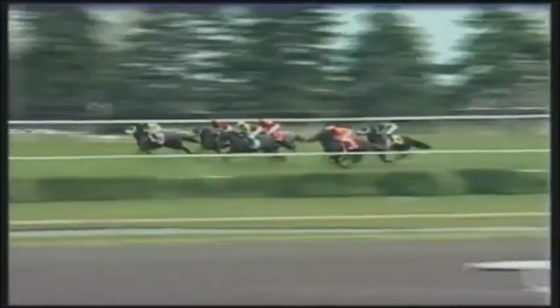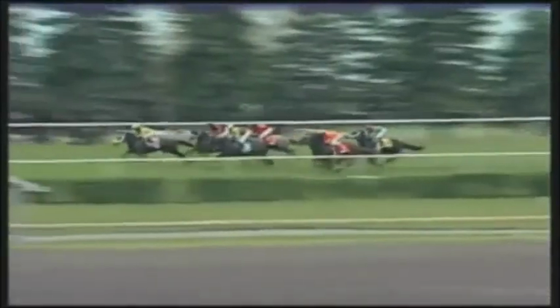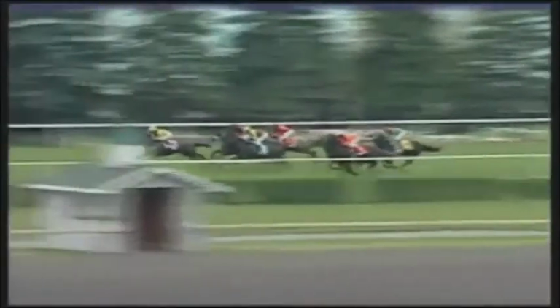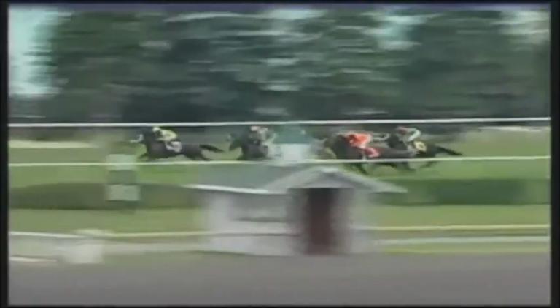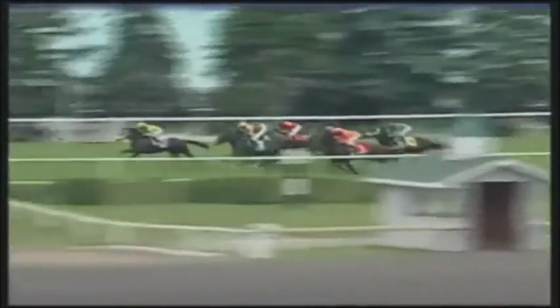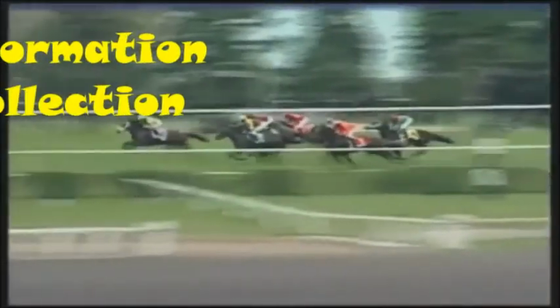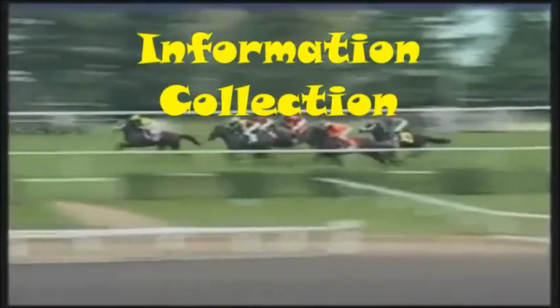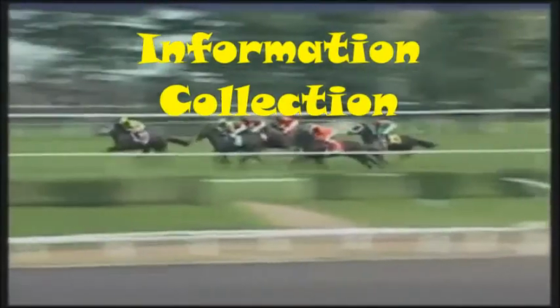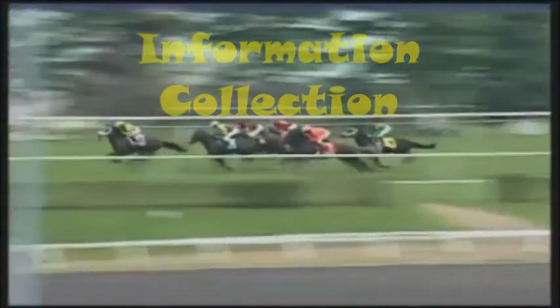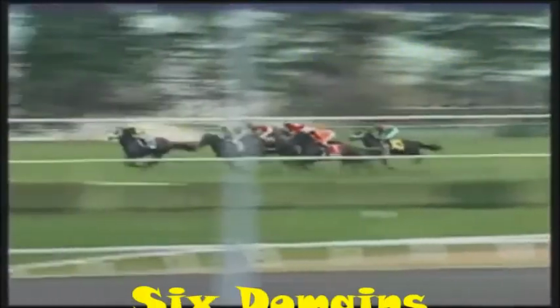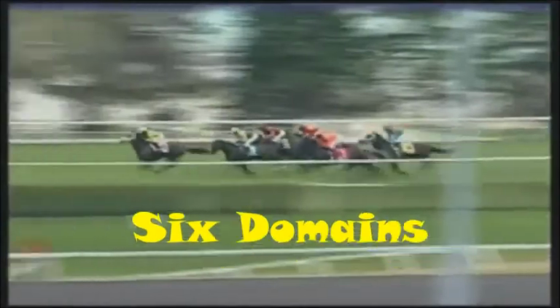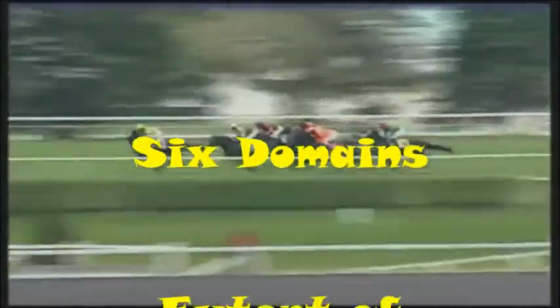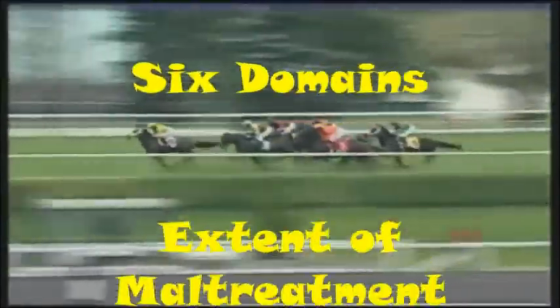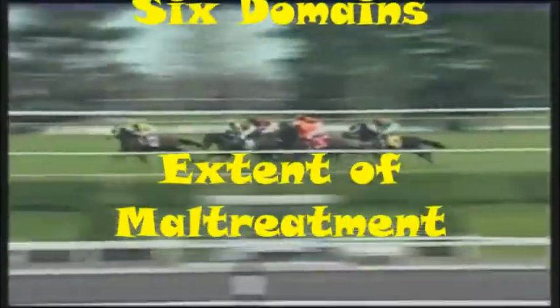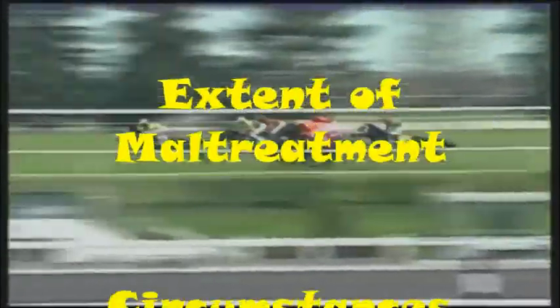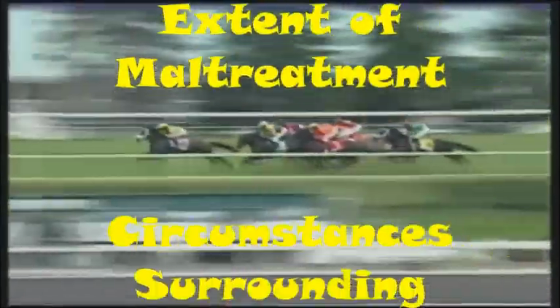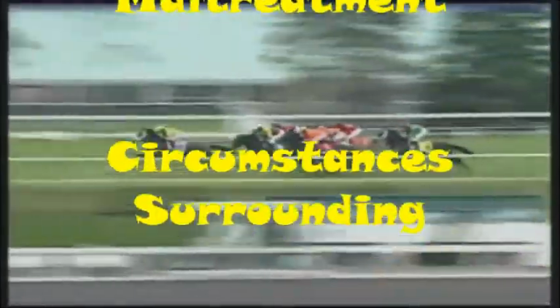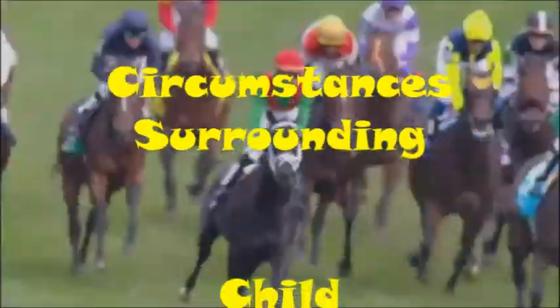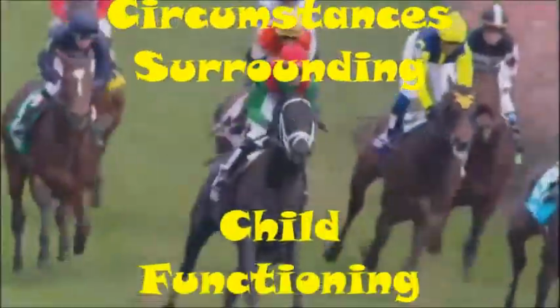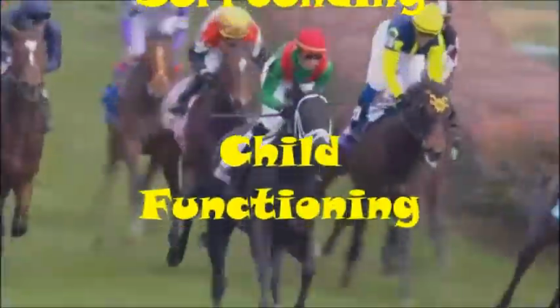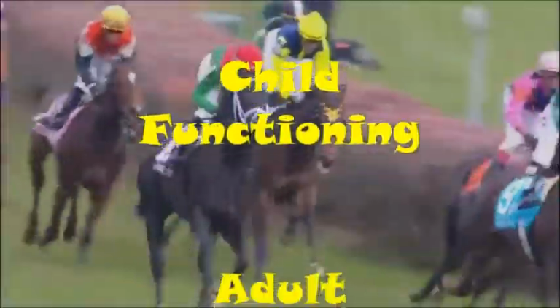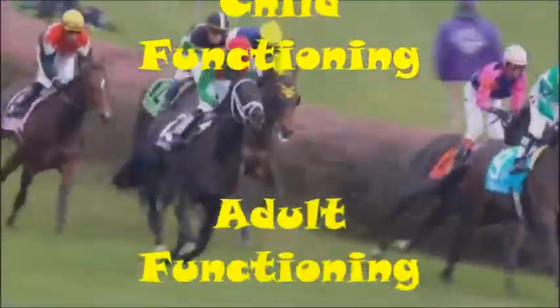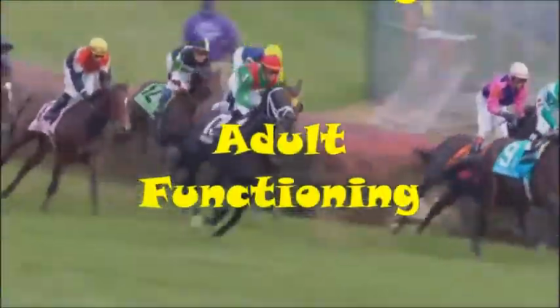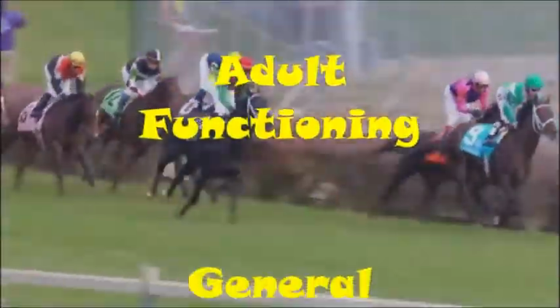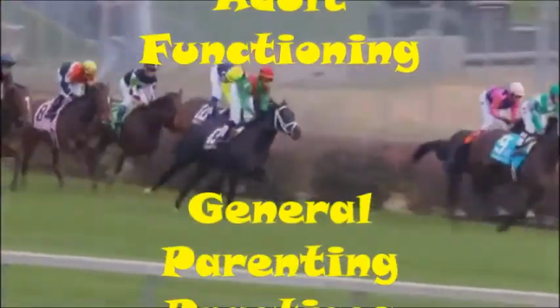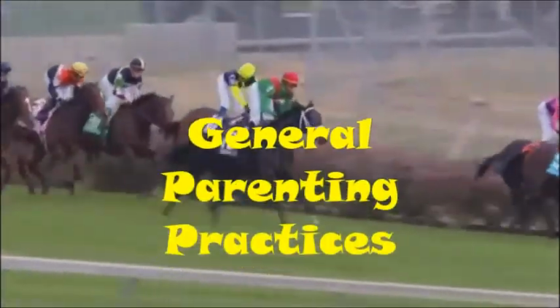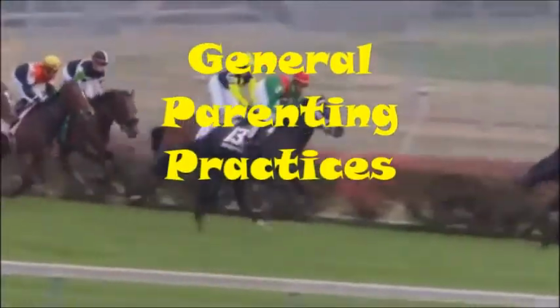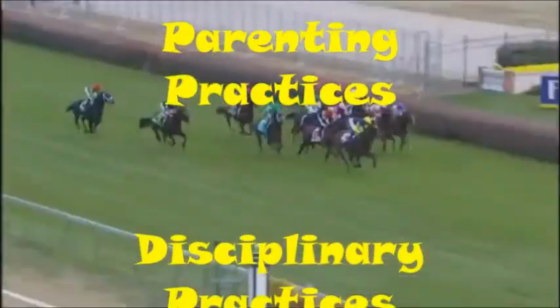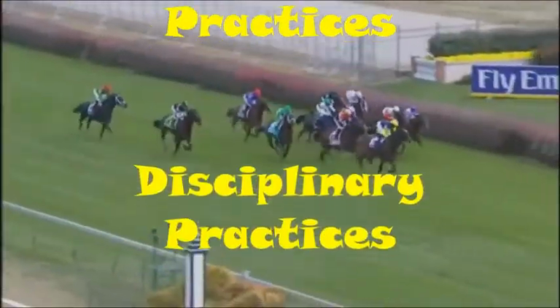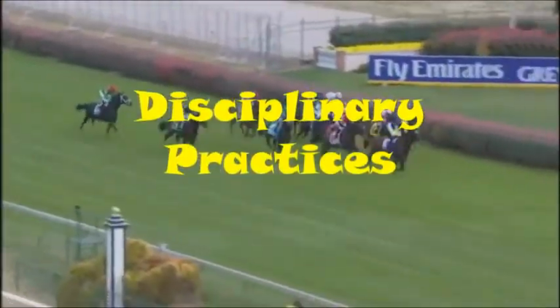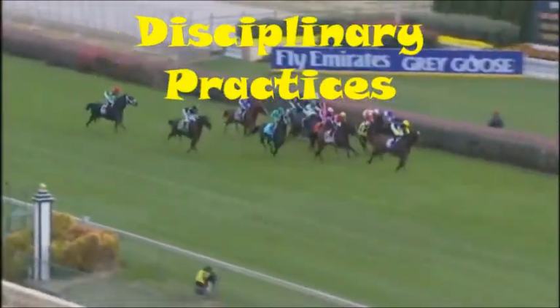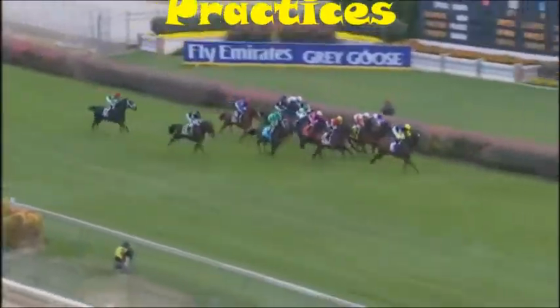The Protective Investigator now moves into information collection around the six domains: extent of maltreatment, circumstances surrounding the maltreatment, child functioning, adult functioning, general parenting practices, and disability practices.